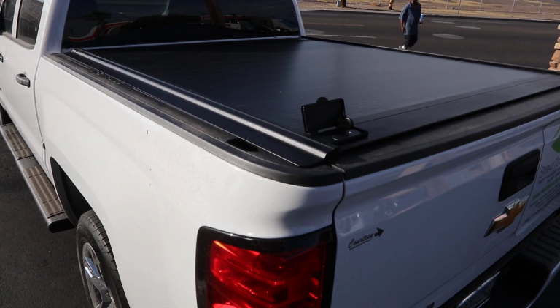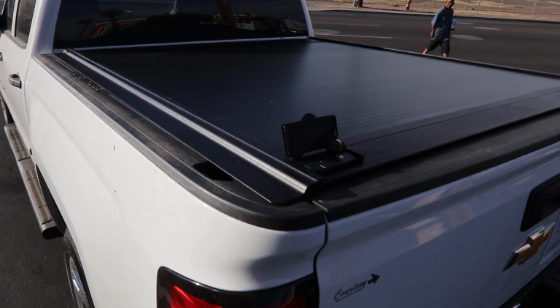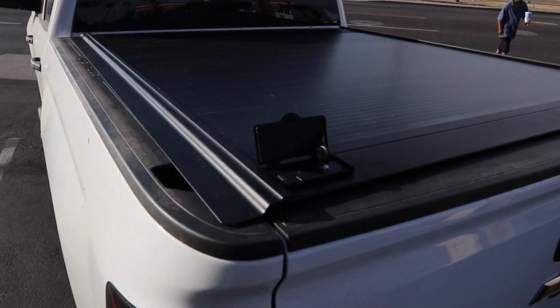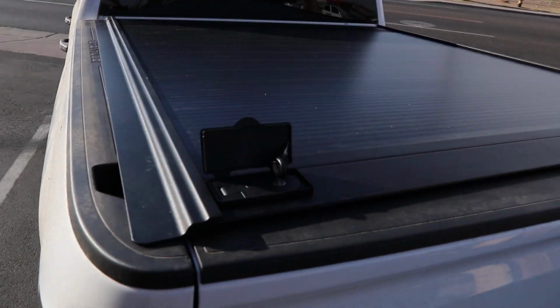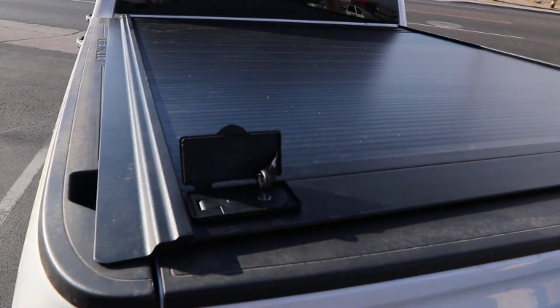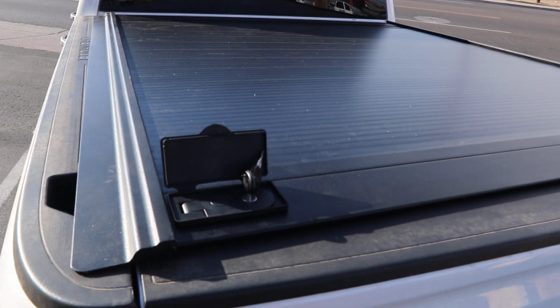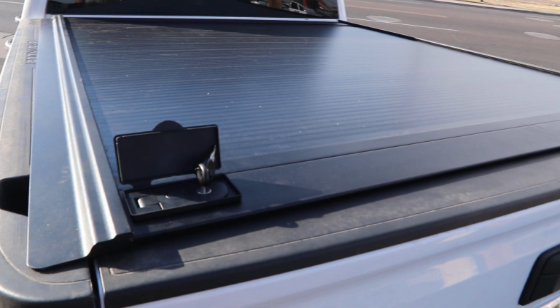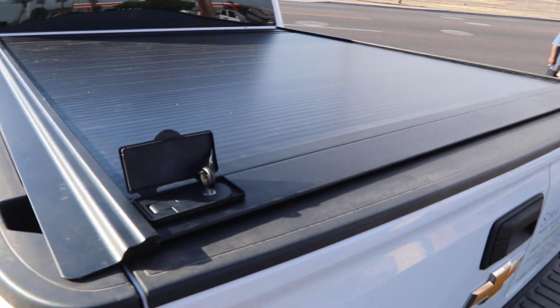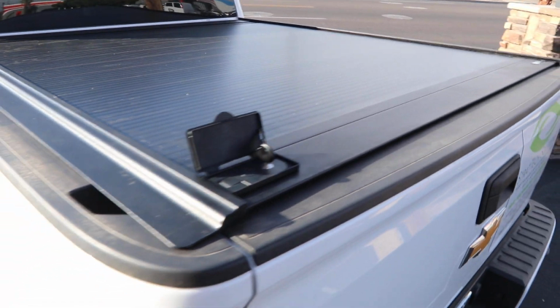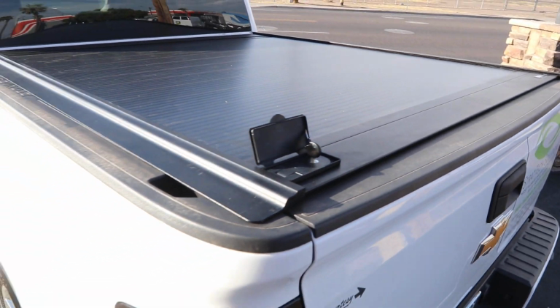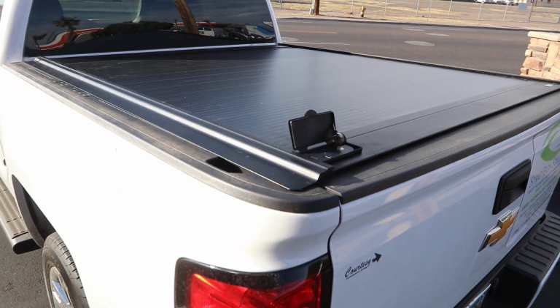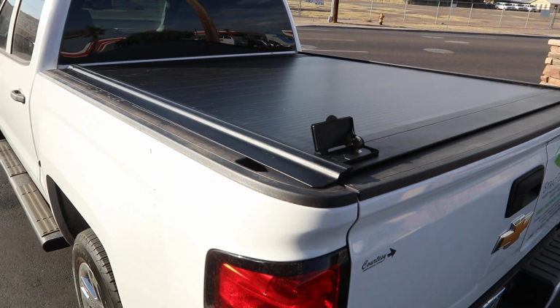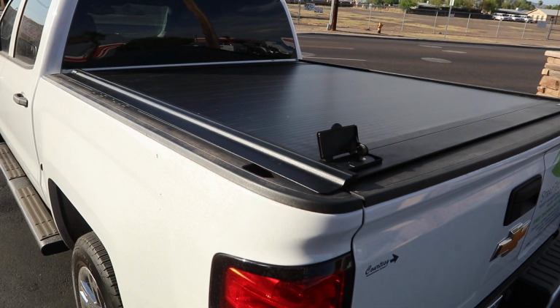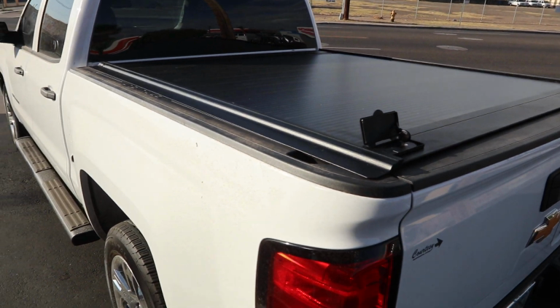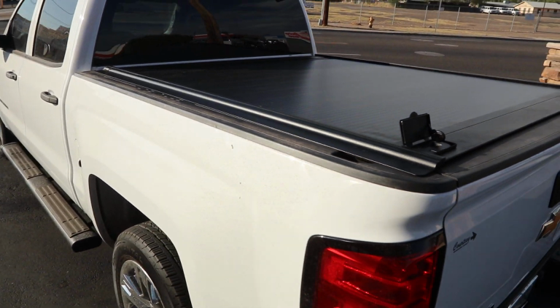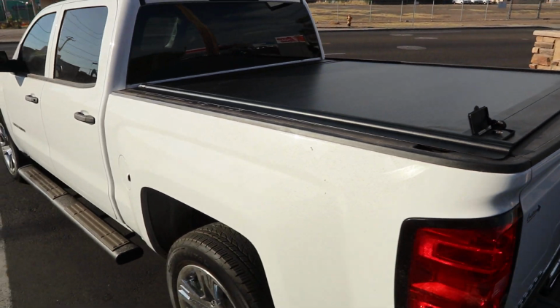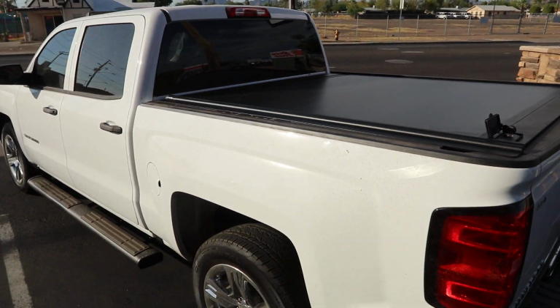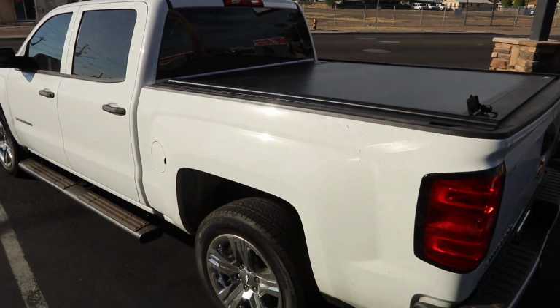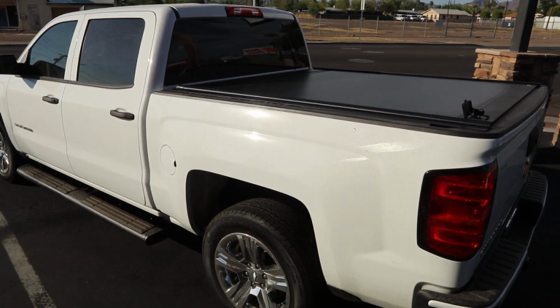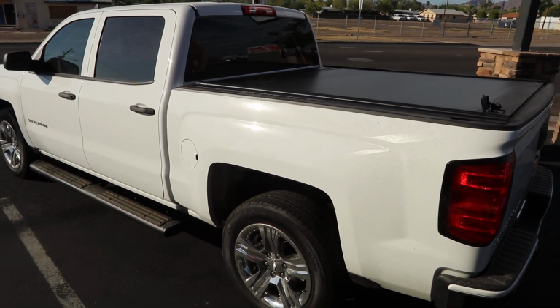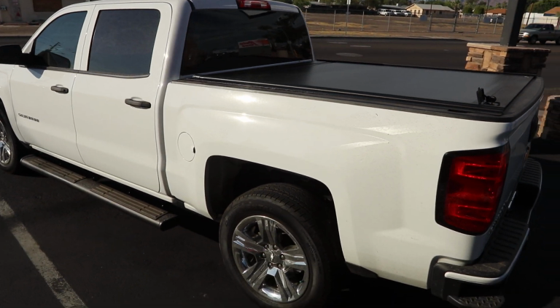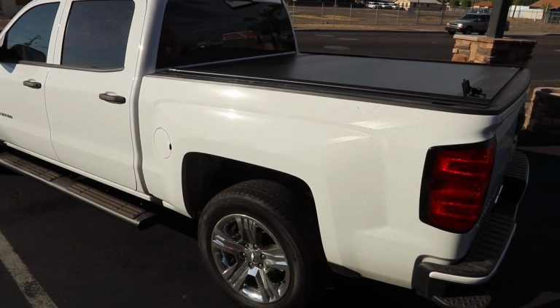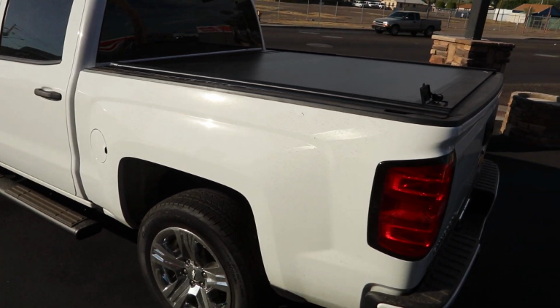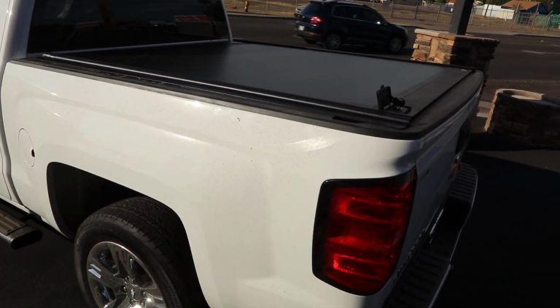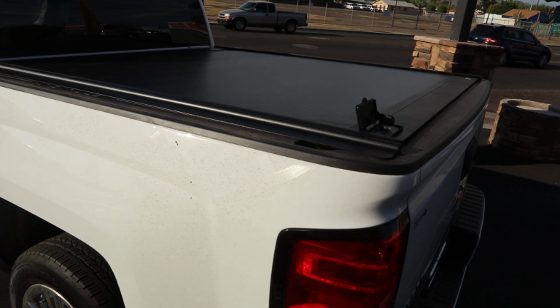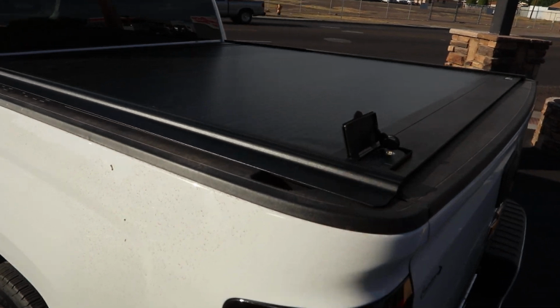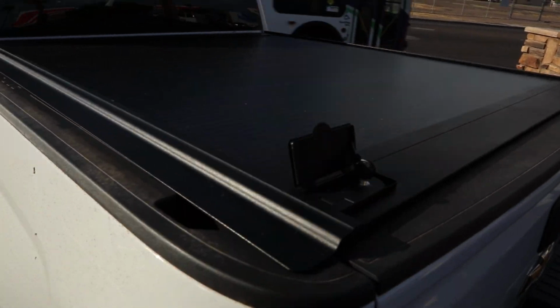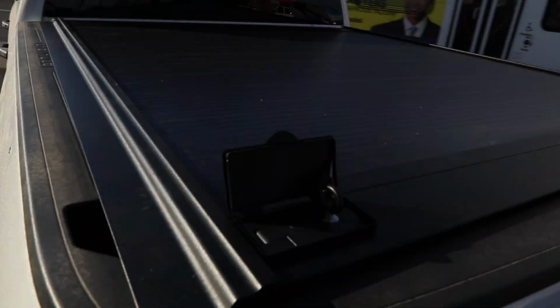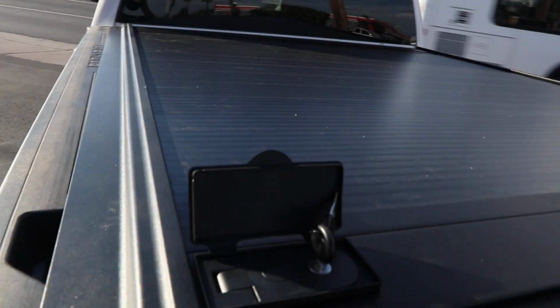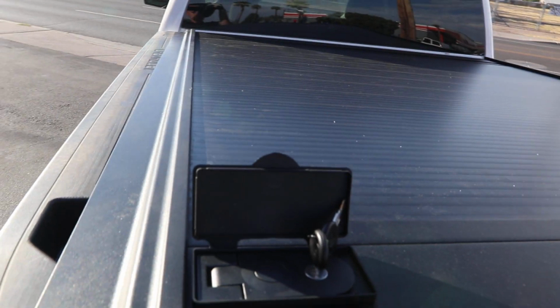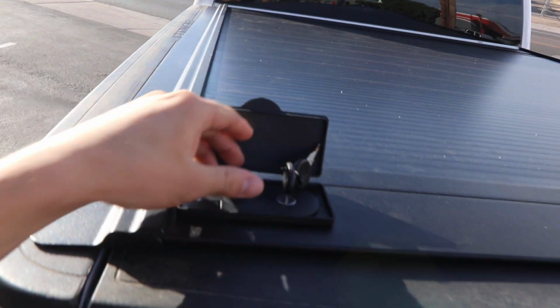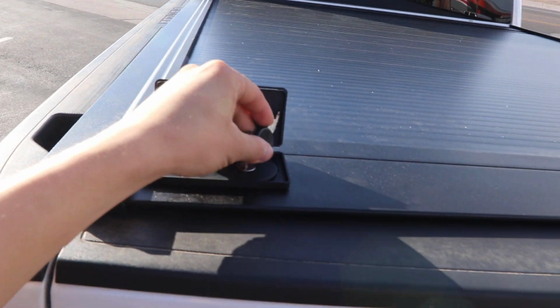Retrax 1MX on a Chevy Silverado pickup truck bed. This is a 1500 crew cab with a short bed. We installed the smooth operating retractable cover.